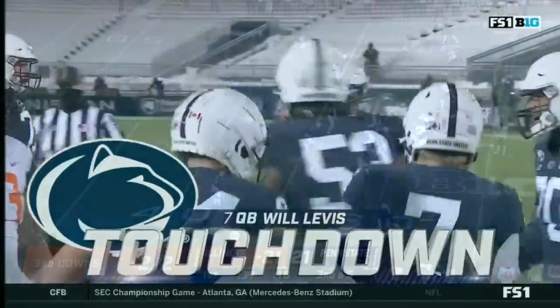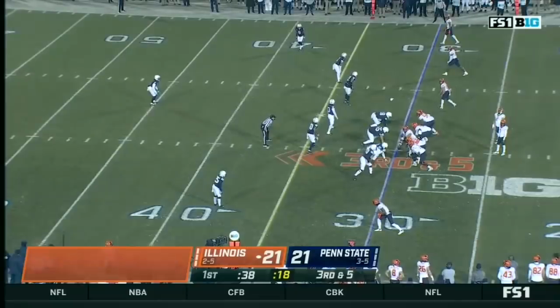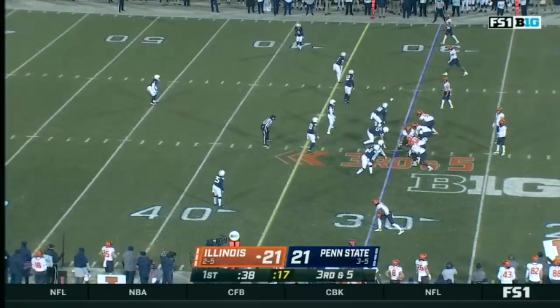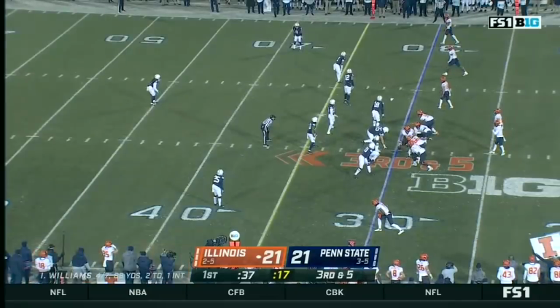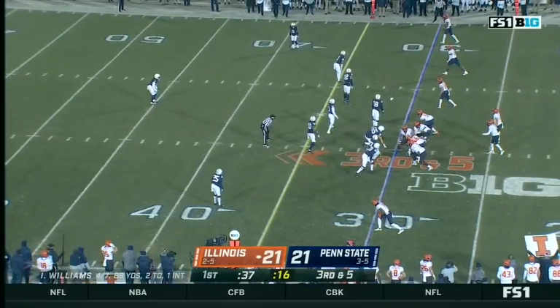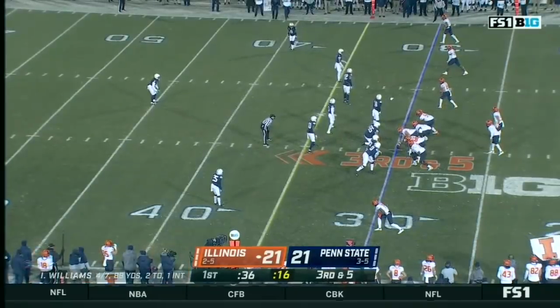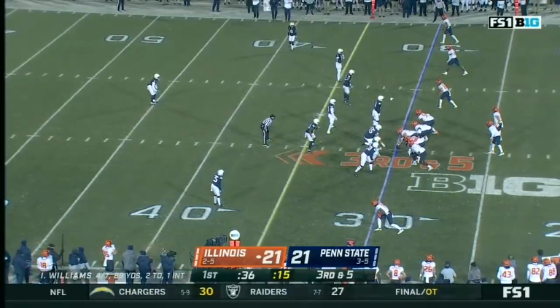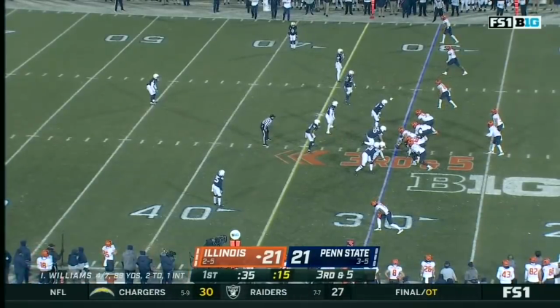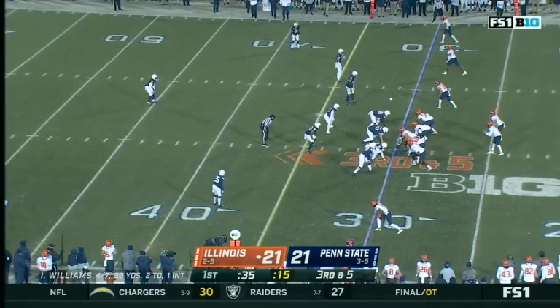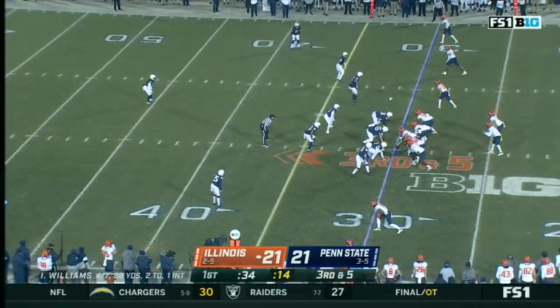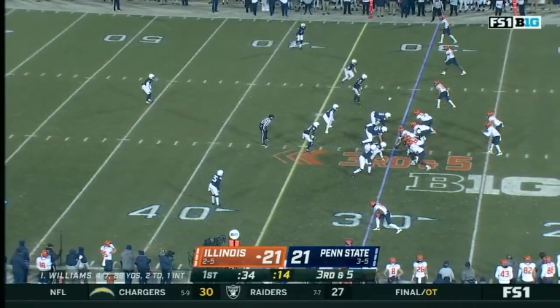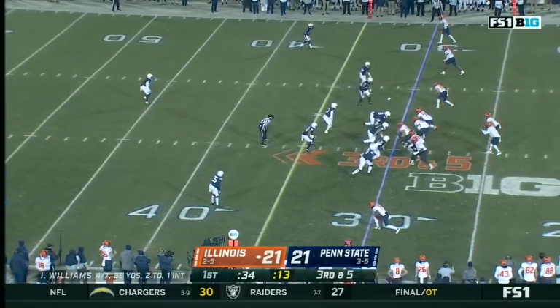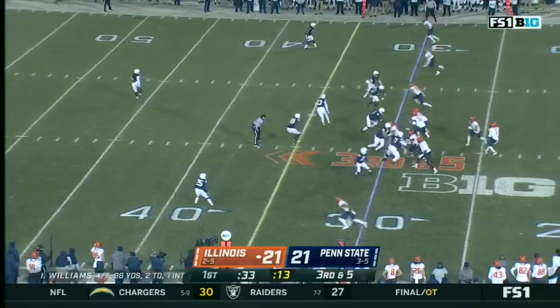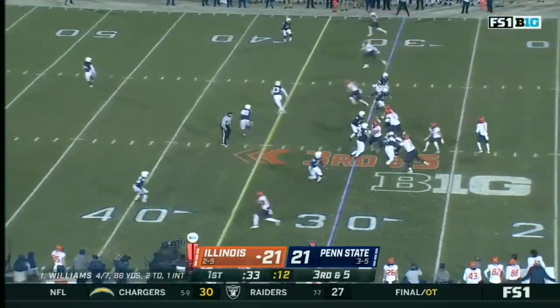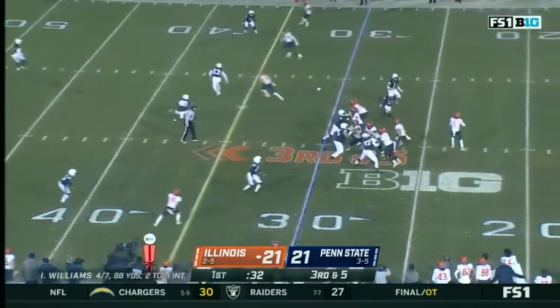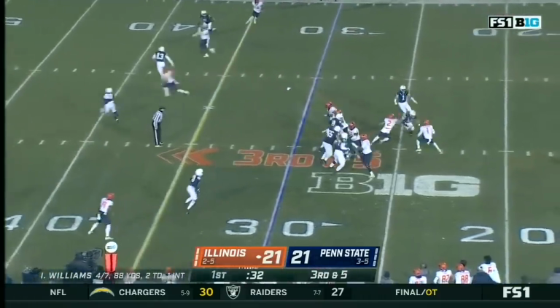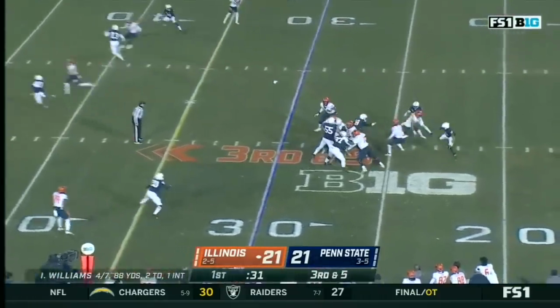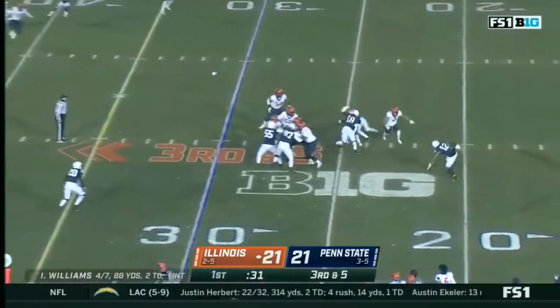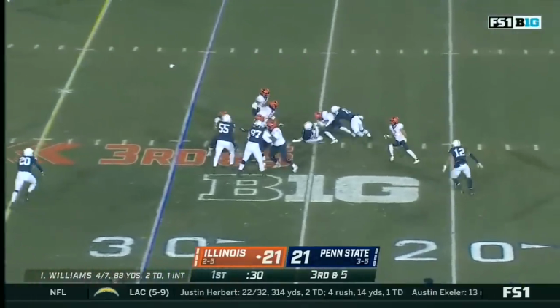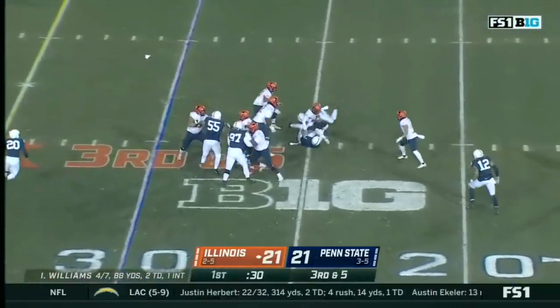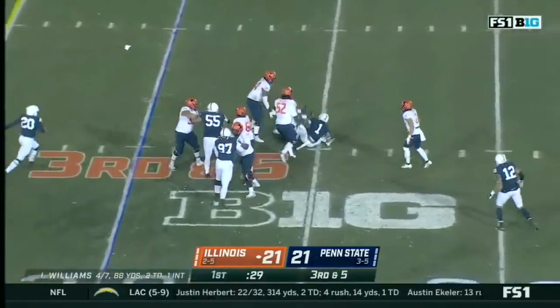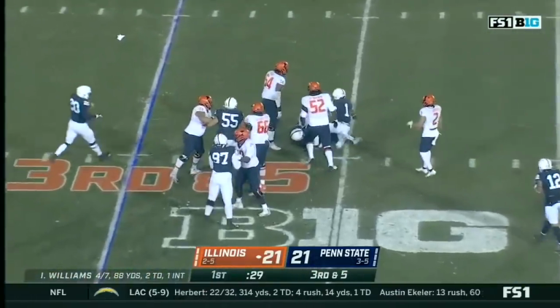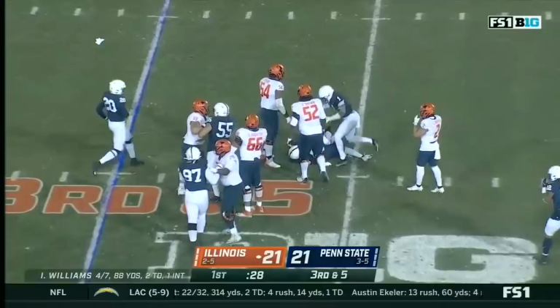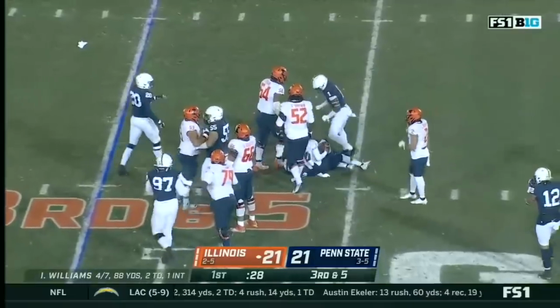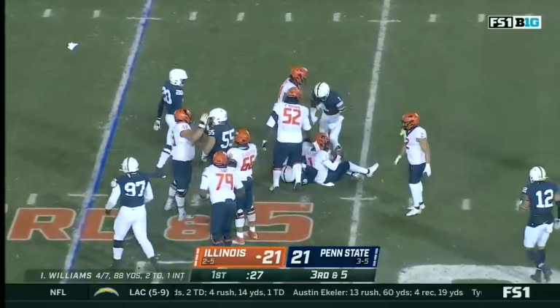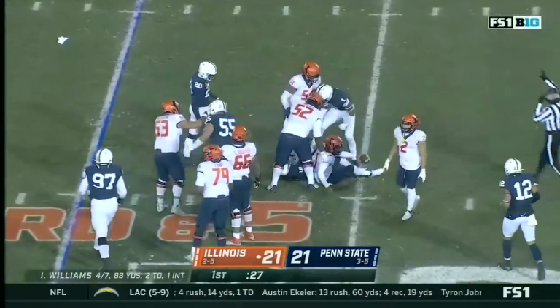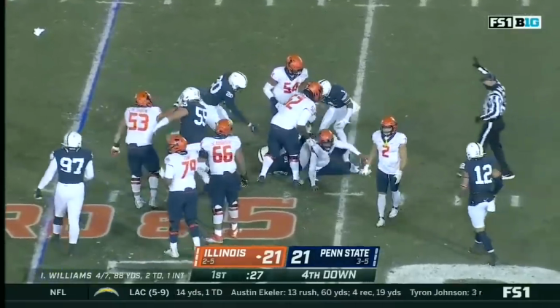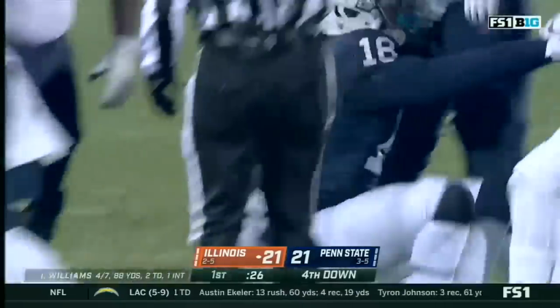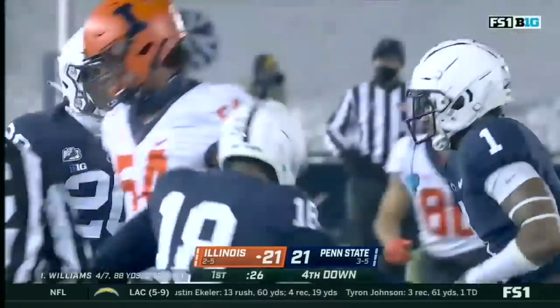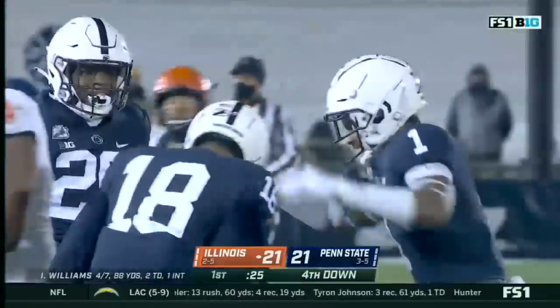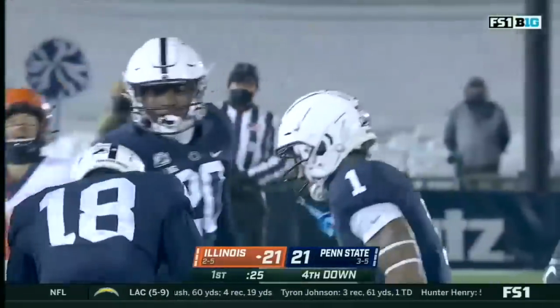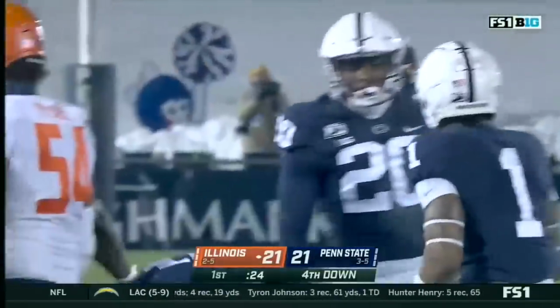Early on in his tenure, Bobby Smith was able to get some great Illinois players. Williams is in trouble and Williams is going to be sacked, back to the 25-yard line. There's number 18 again.